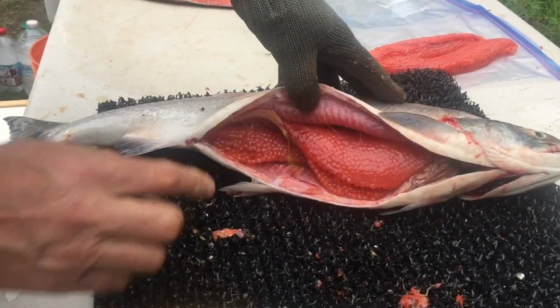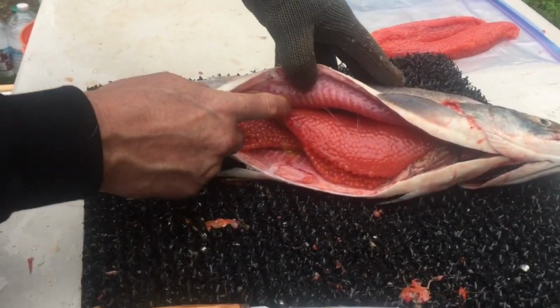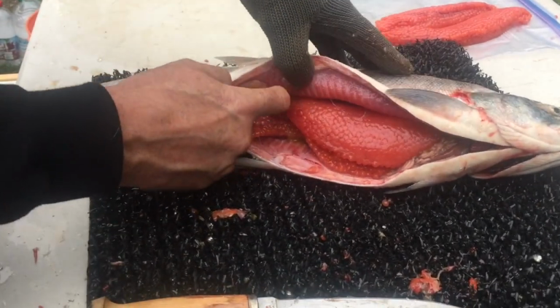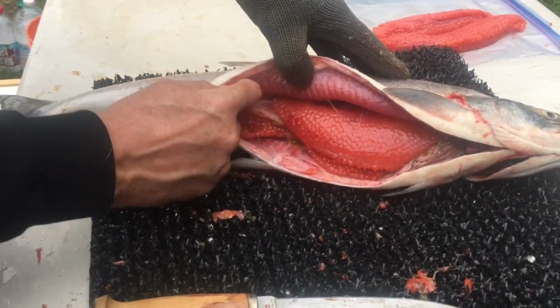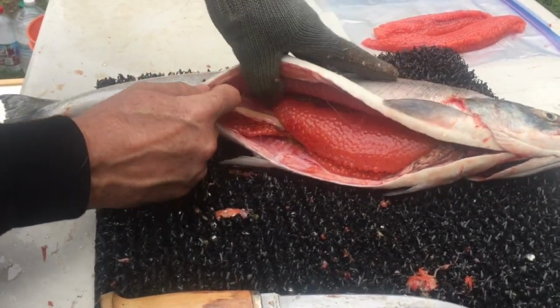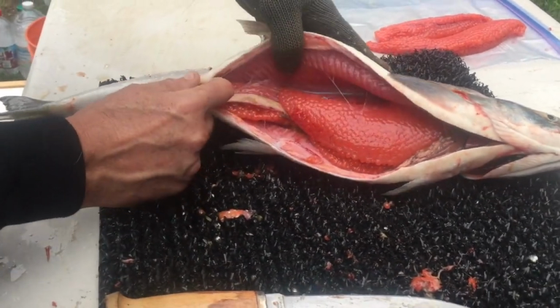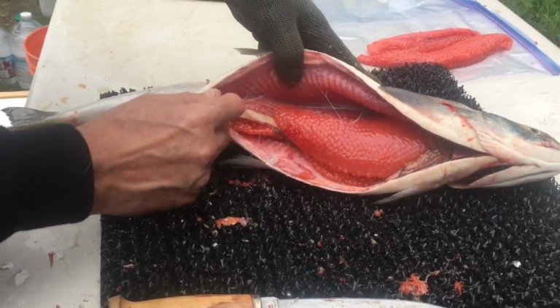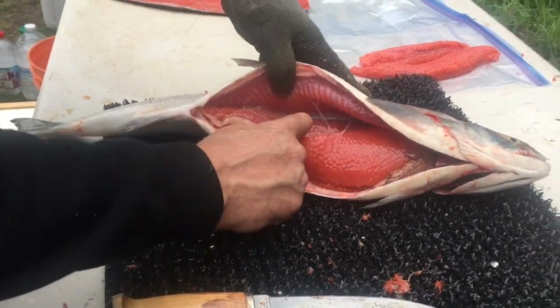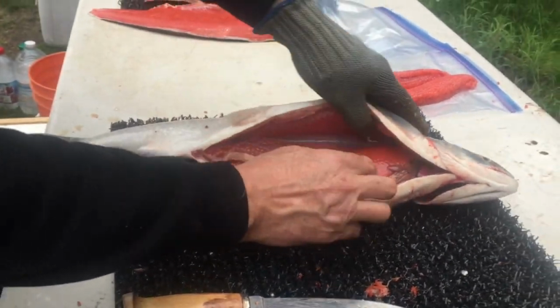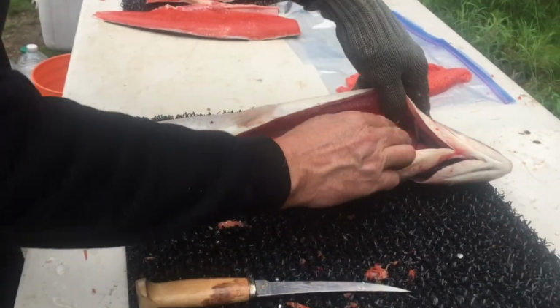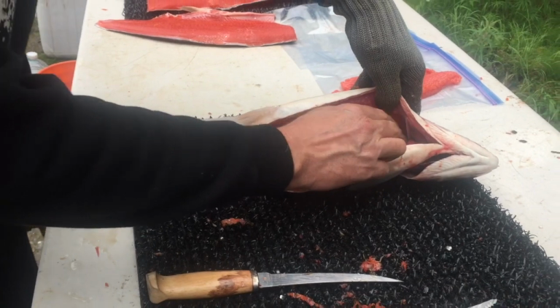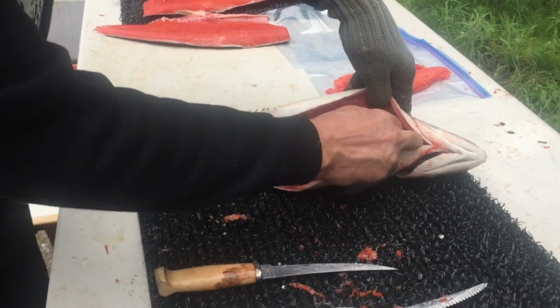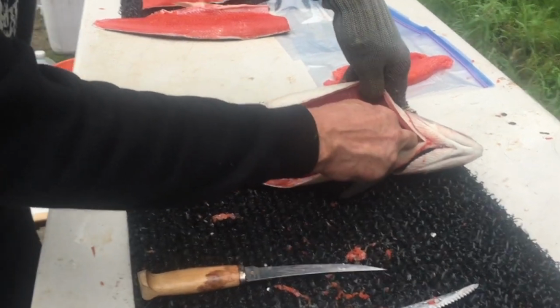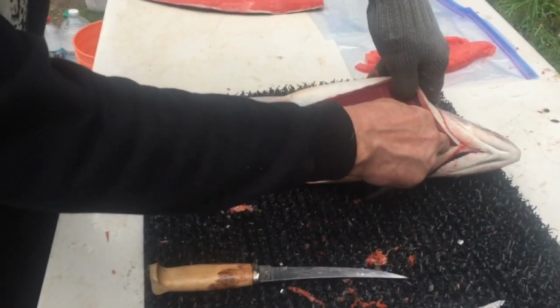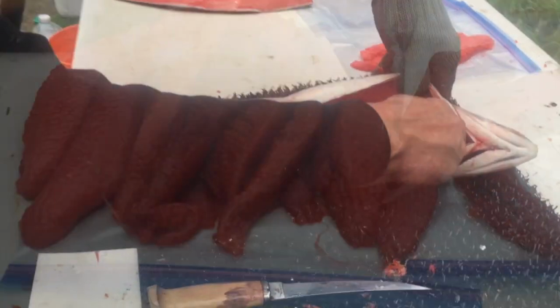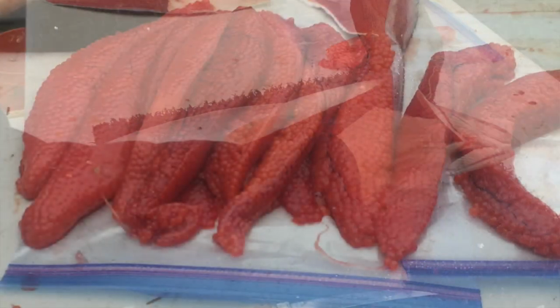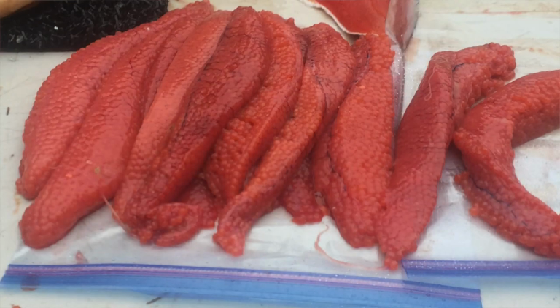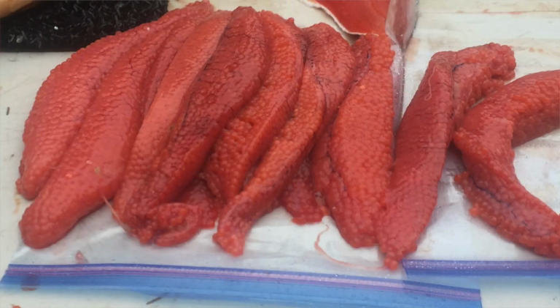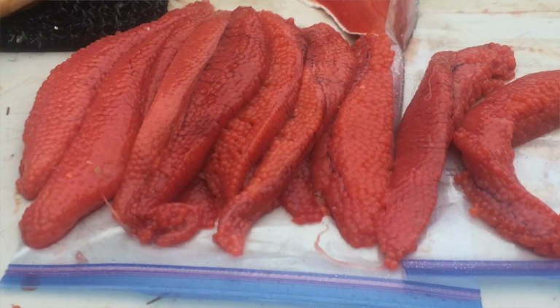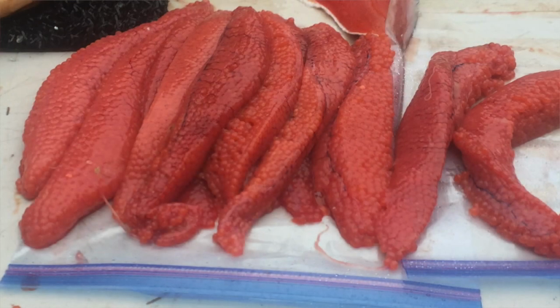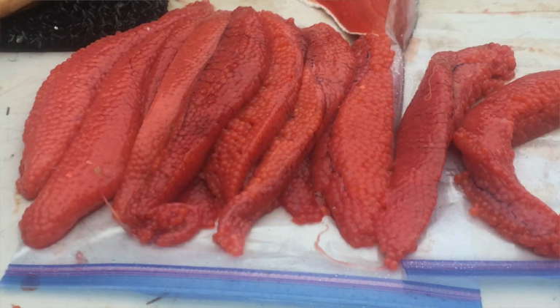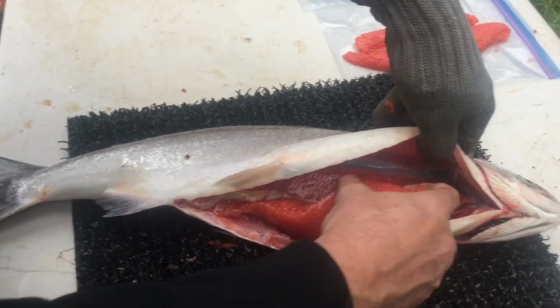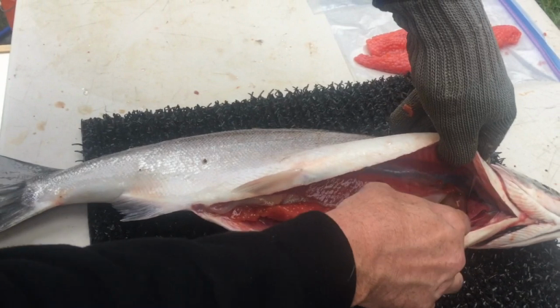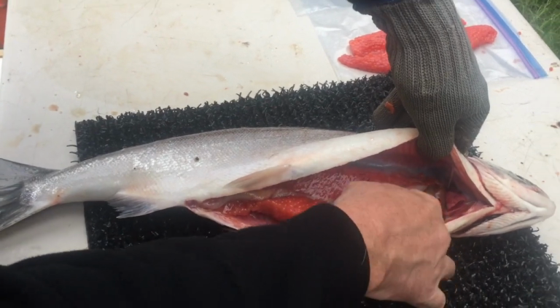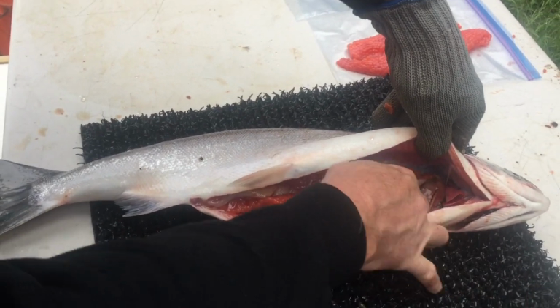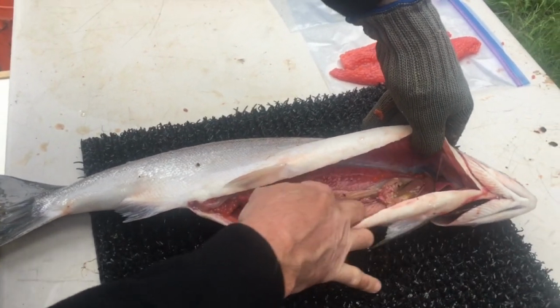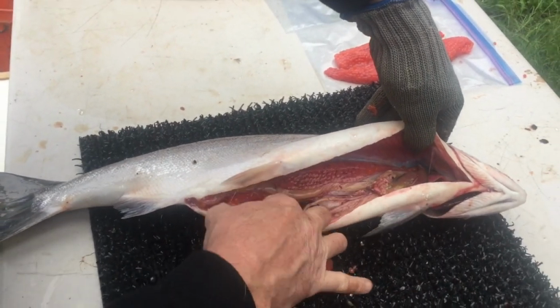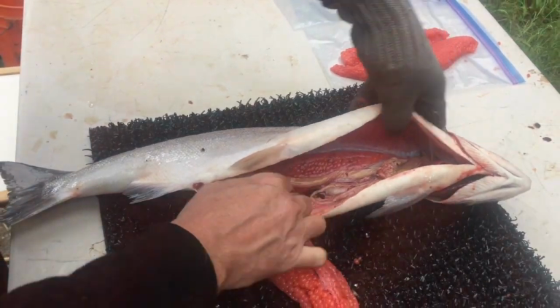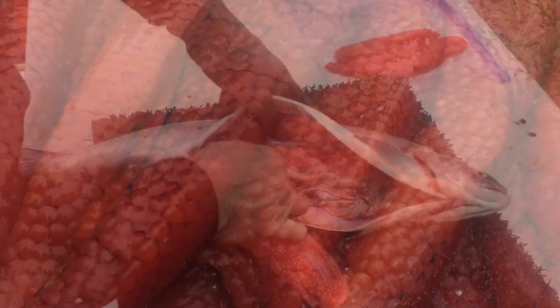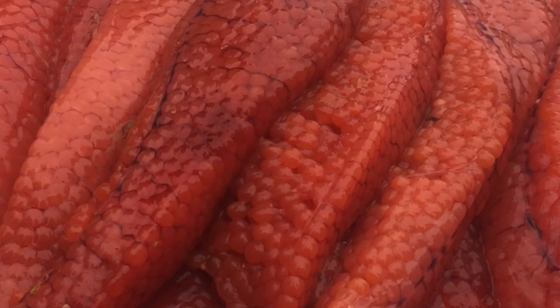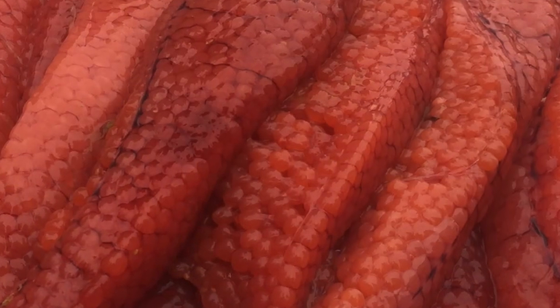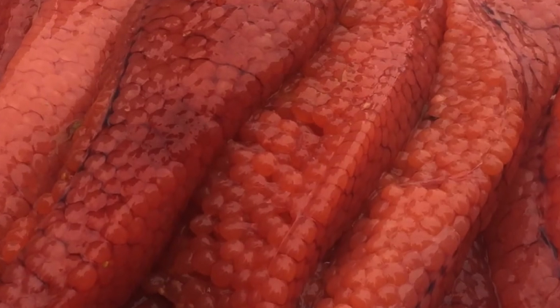Look at those eggs. We're going to save those eggs and put them in a little treatment for later use as bait for the next species of salmon that'll be coming up the river.